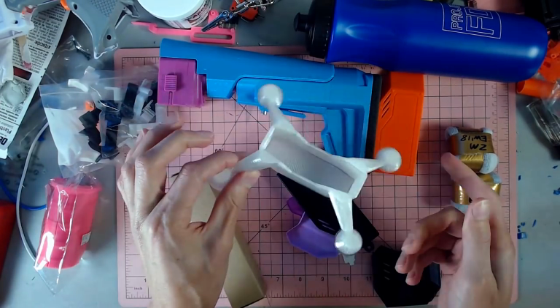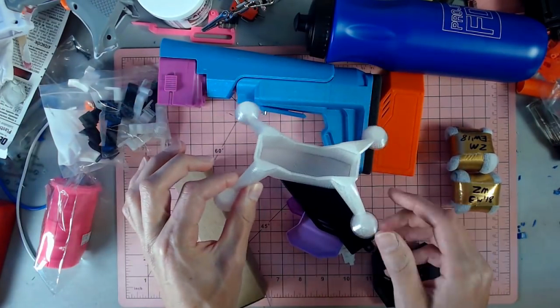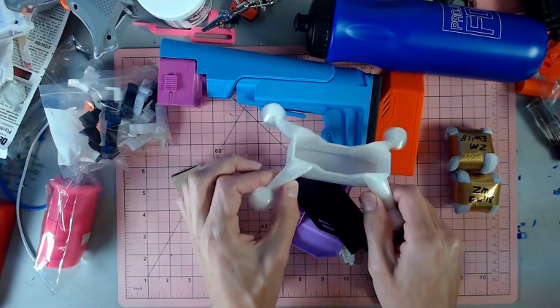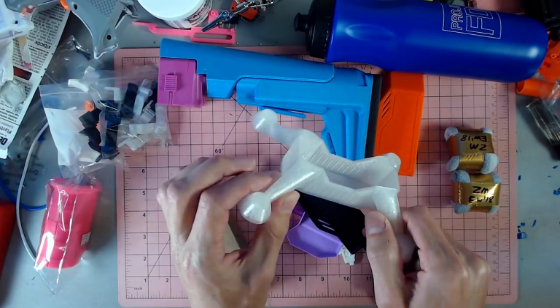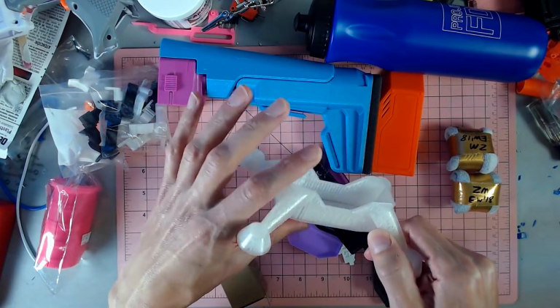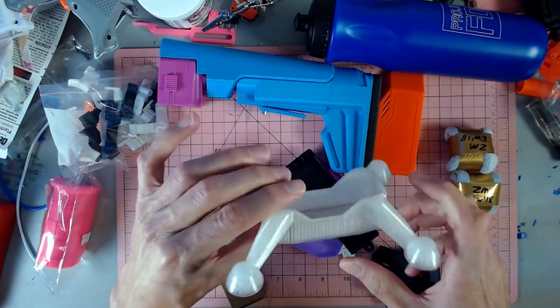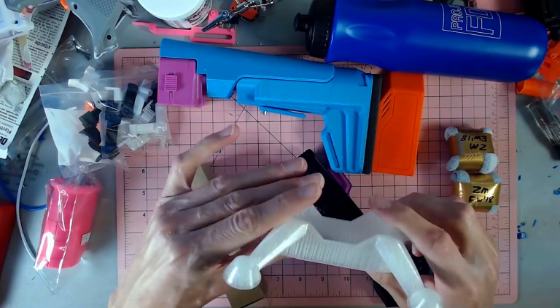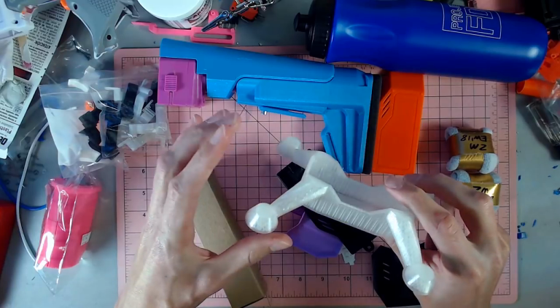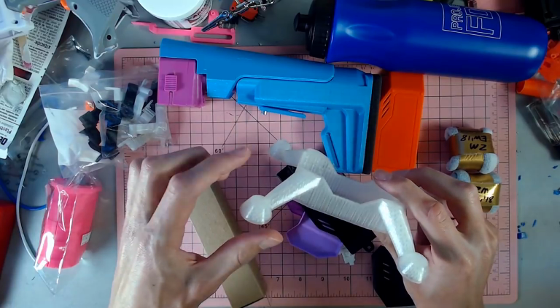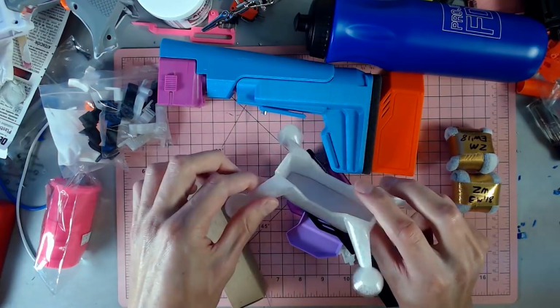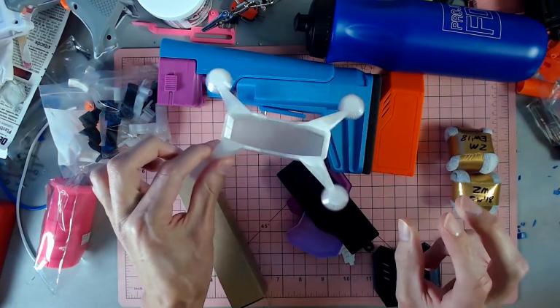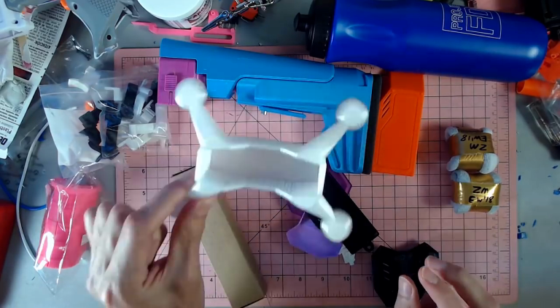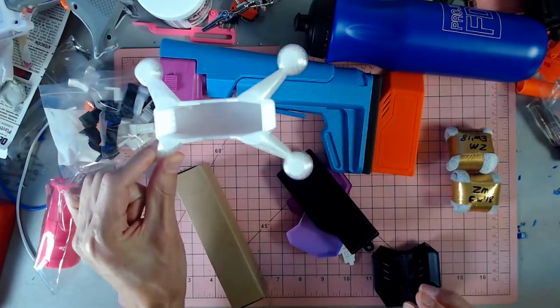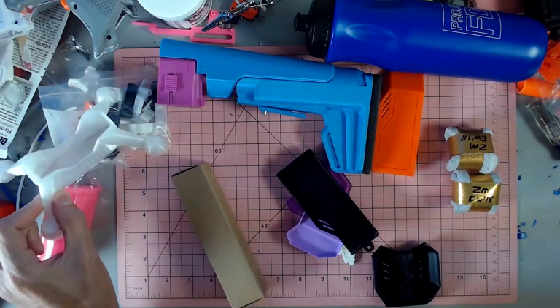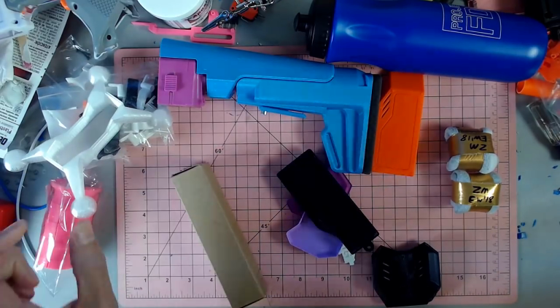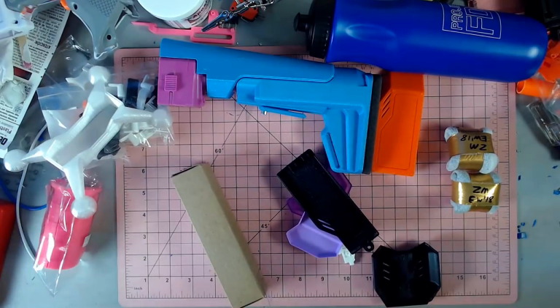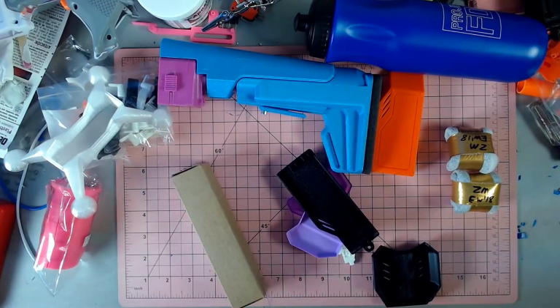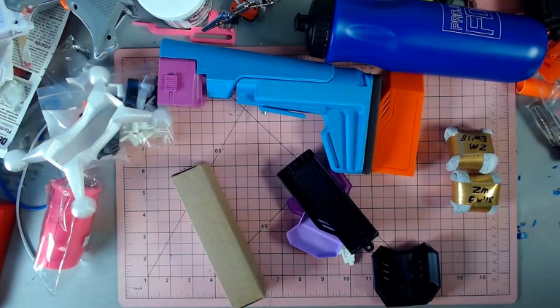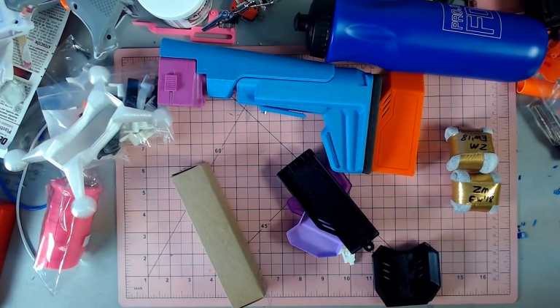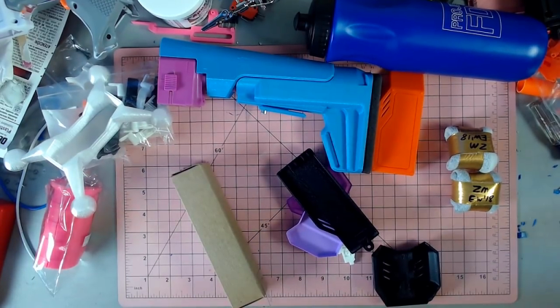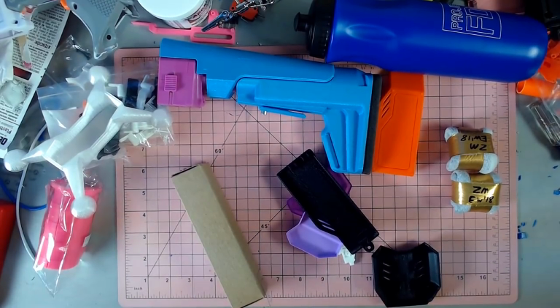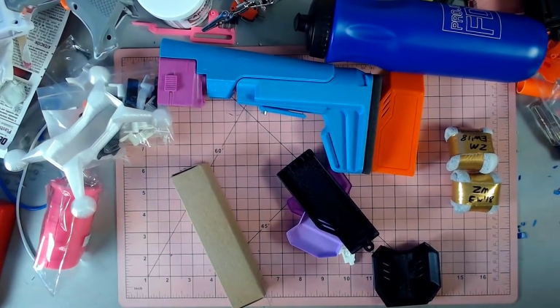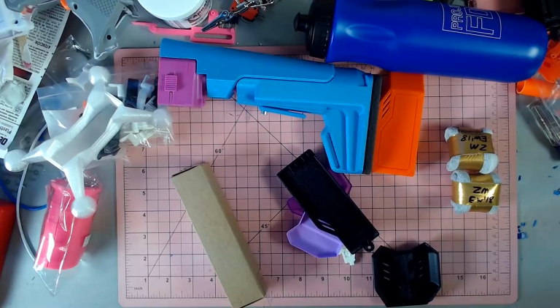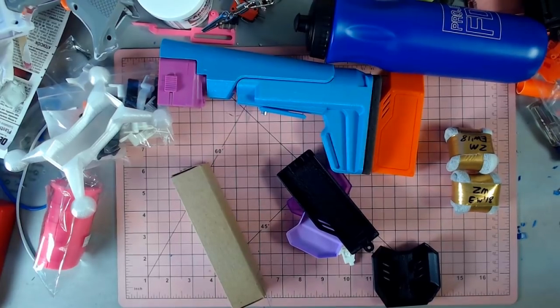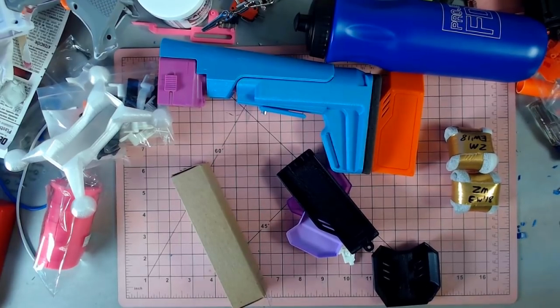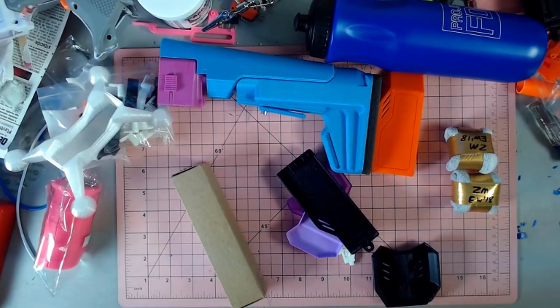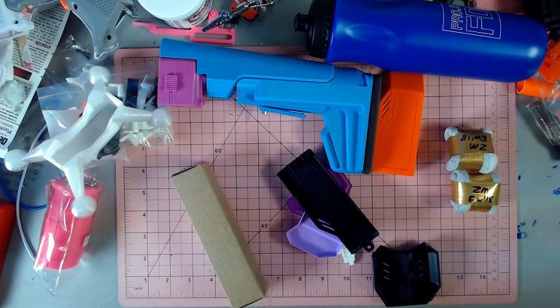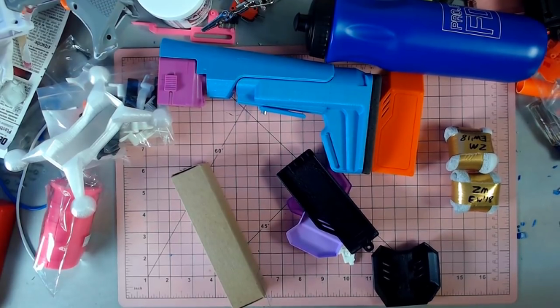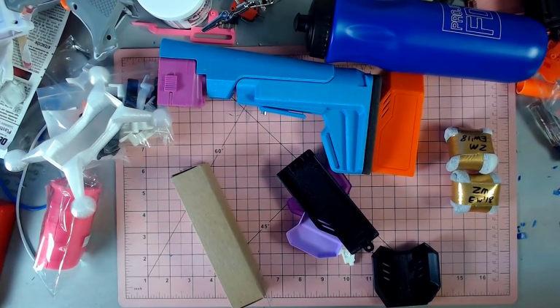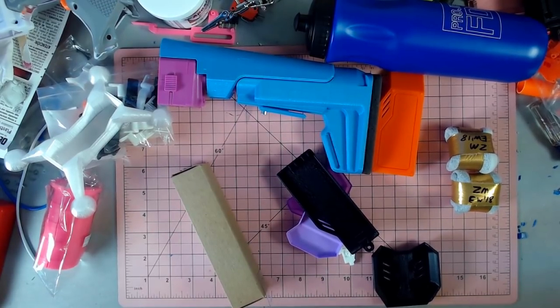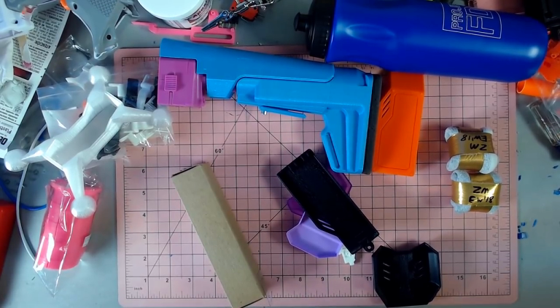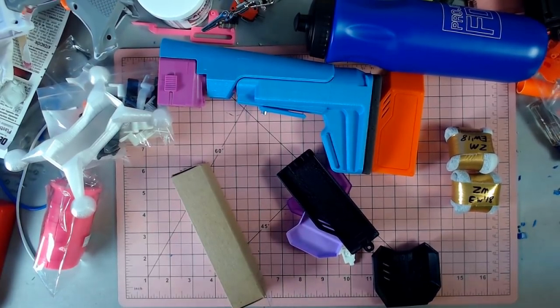A blaster holder for a mag stand from Grihas Gear, which was pretty cool to have something else to hold my blasters if I want to display more than one.